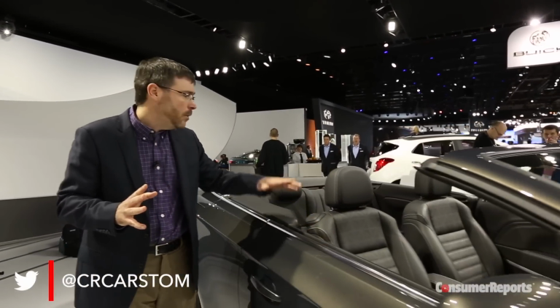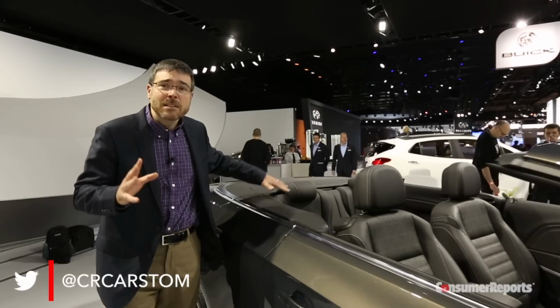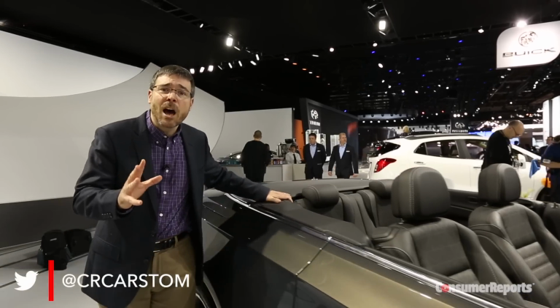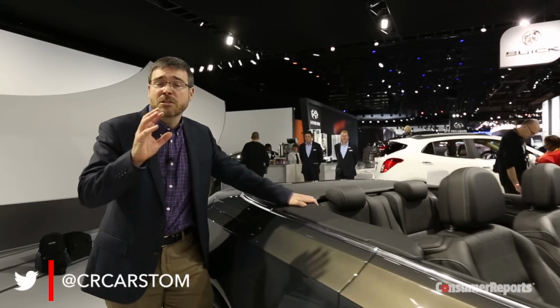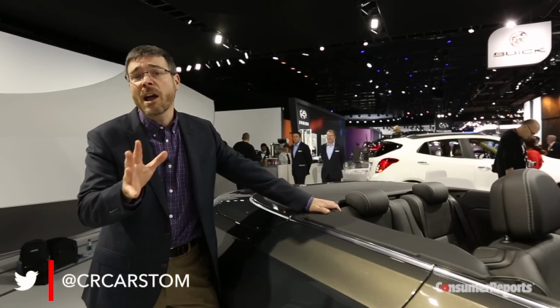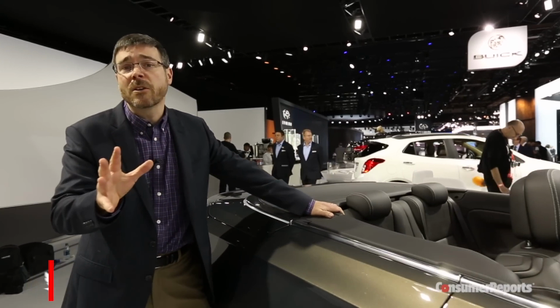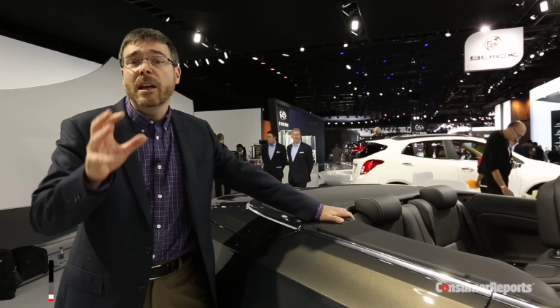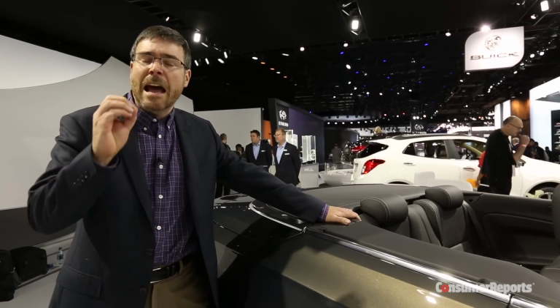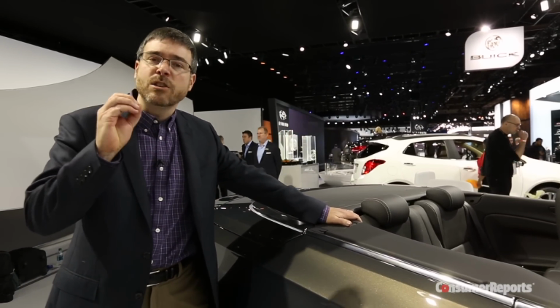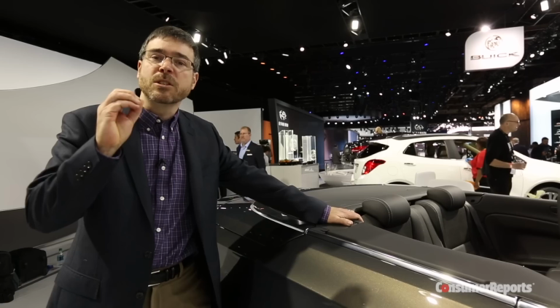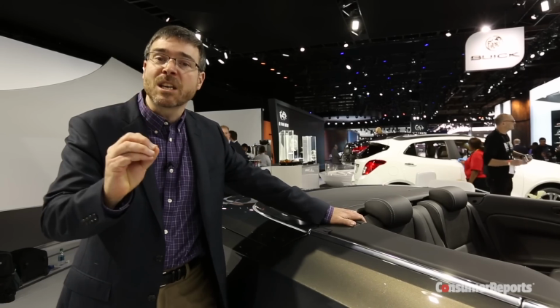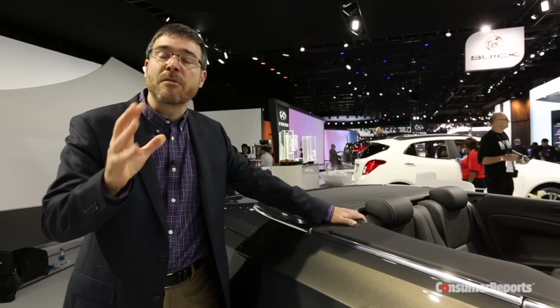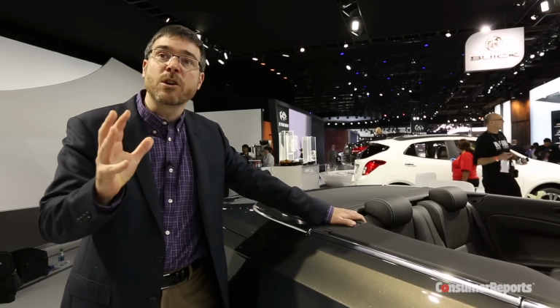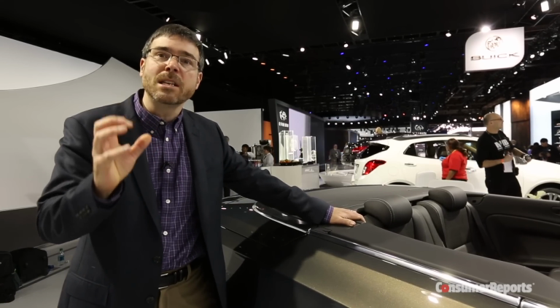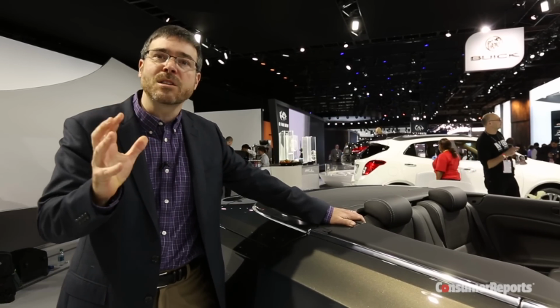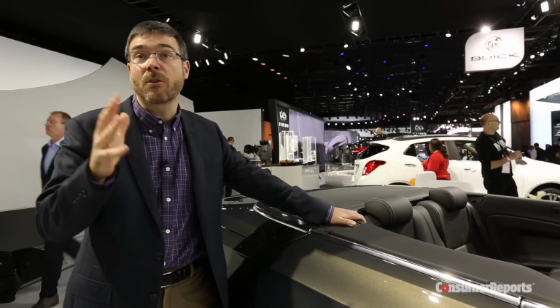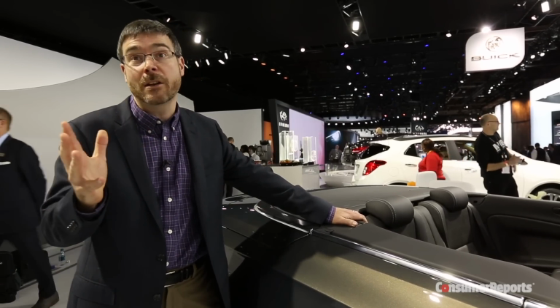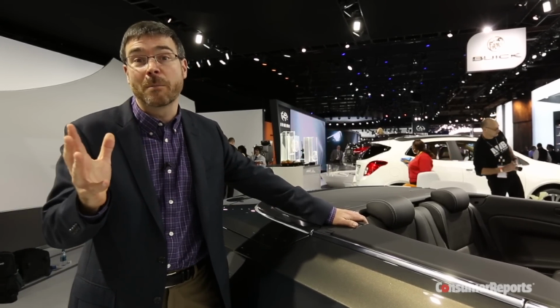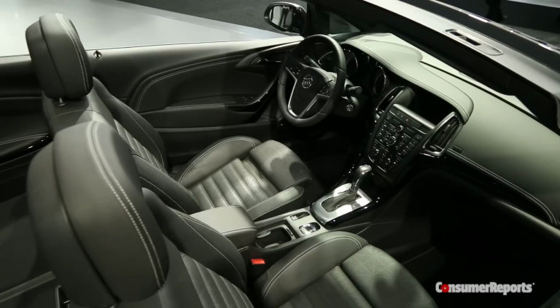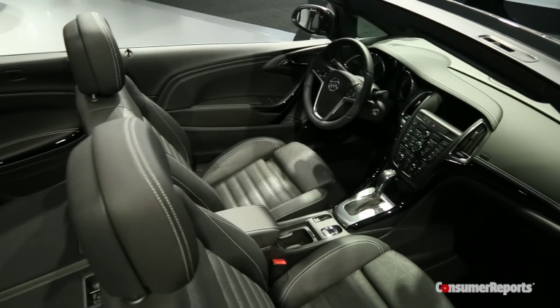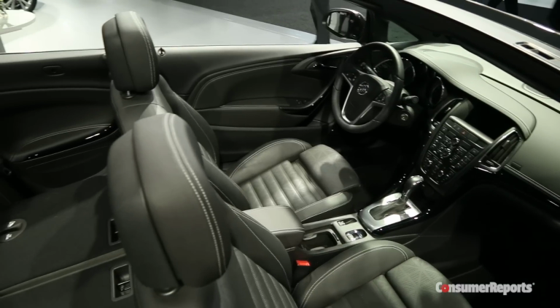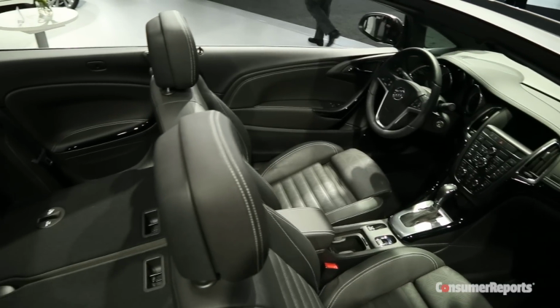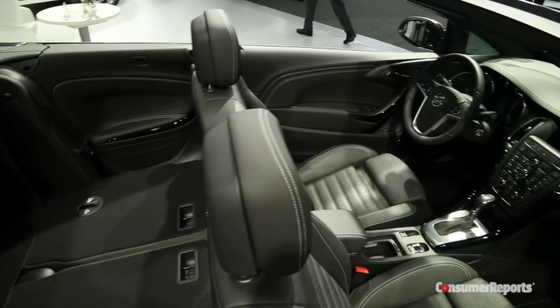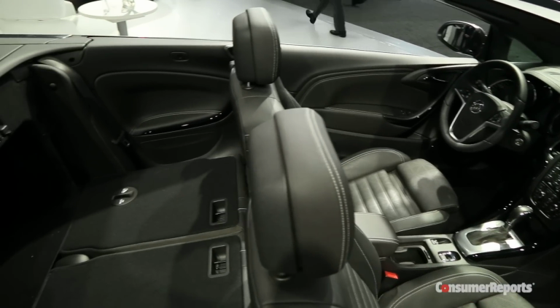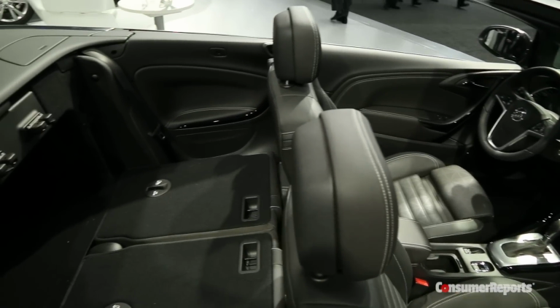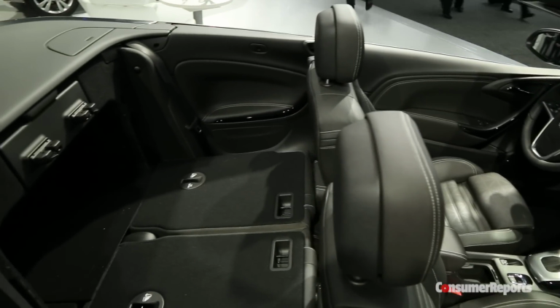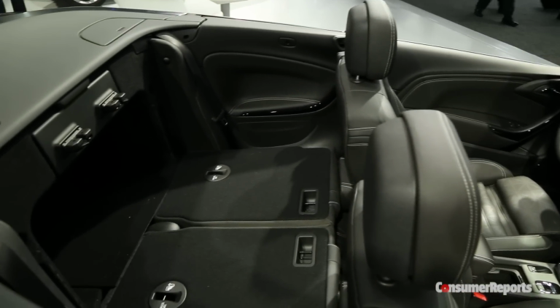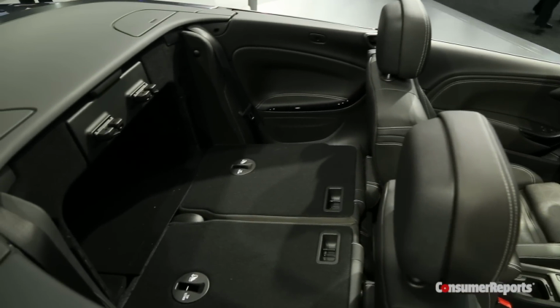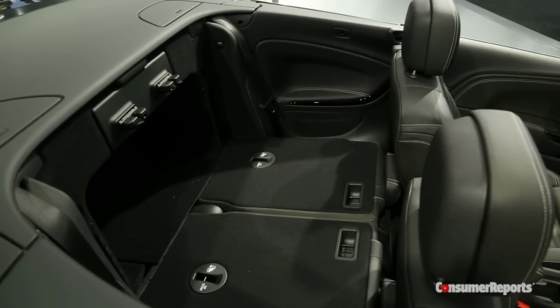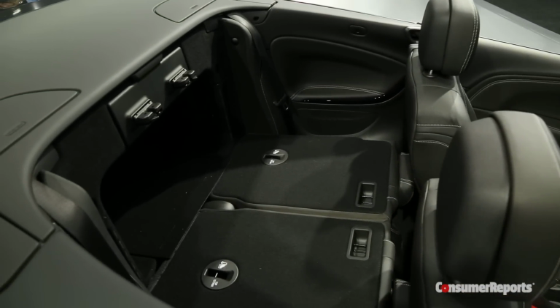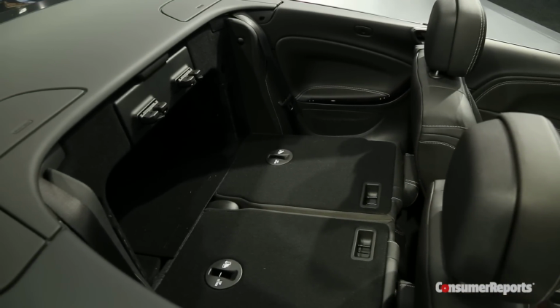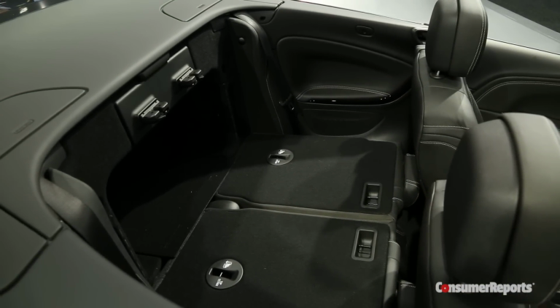When you get back to the top, there's a surprise here. It has a retractable soft top rather than the more trendy hard top found on many convertibles. There are some advantages: it takes up less space, so you can fold down the back seats and have big cargo that fits in there.